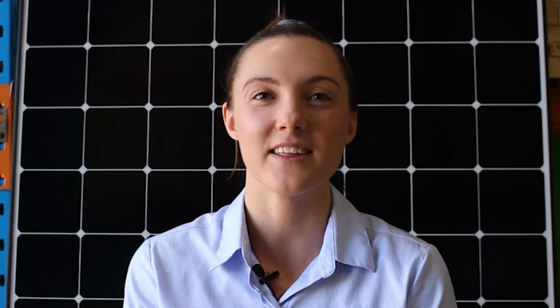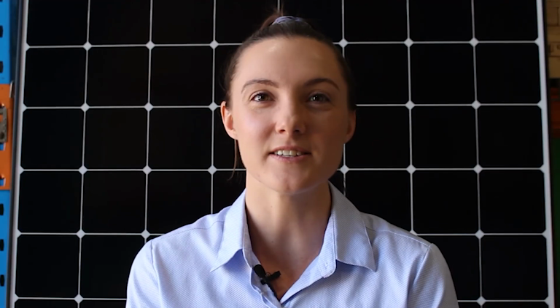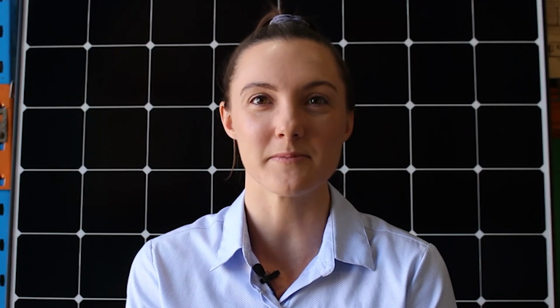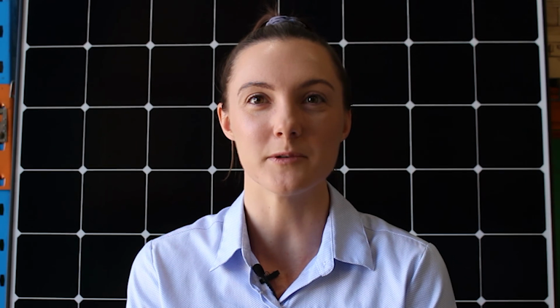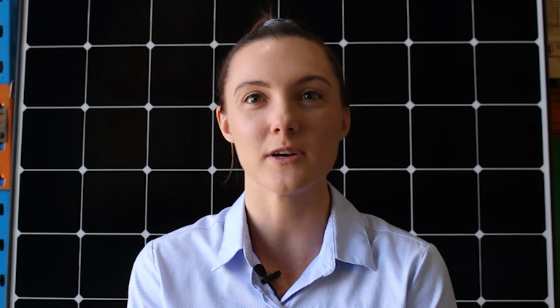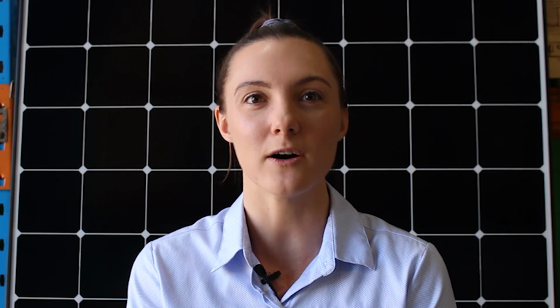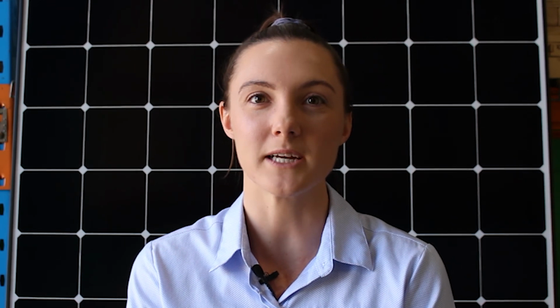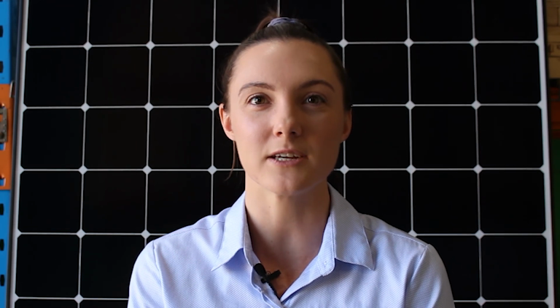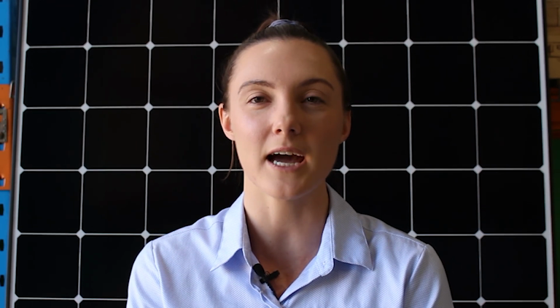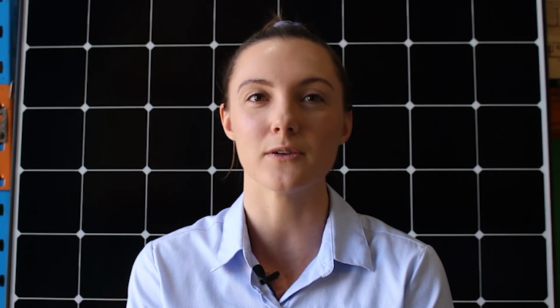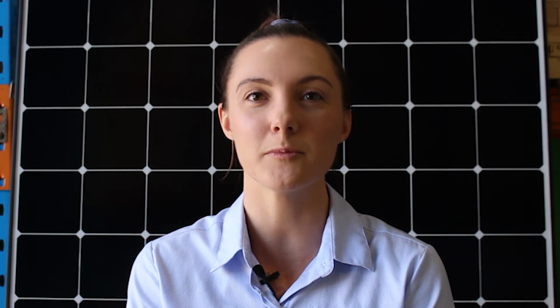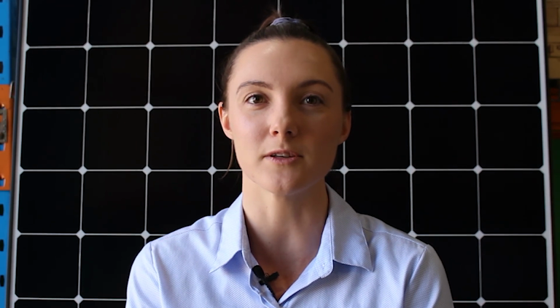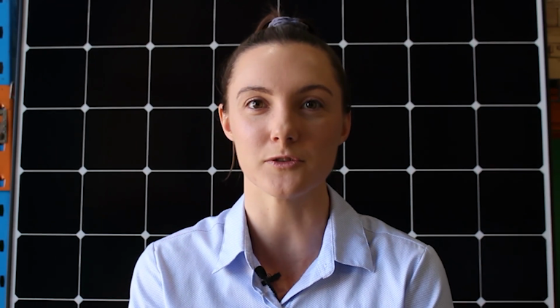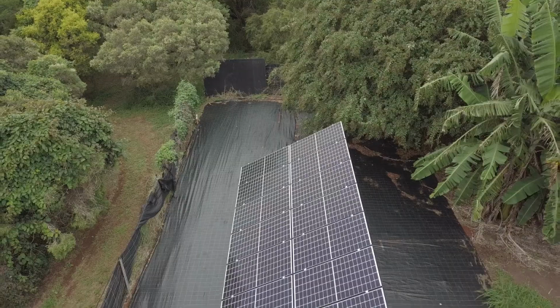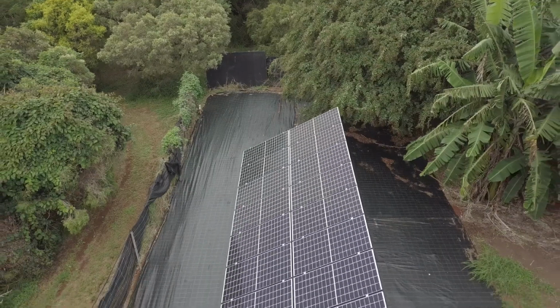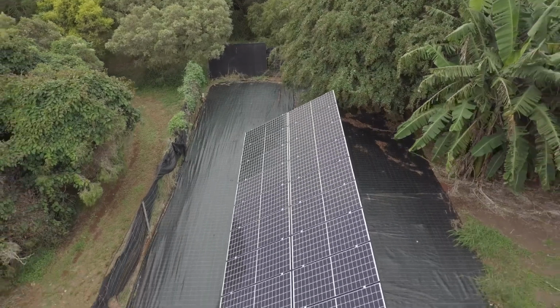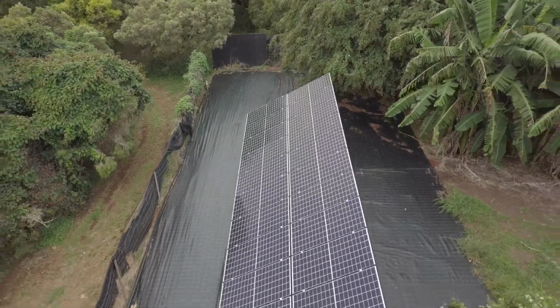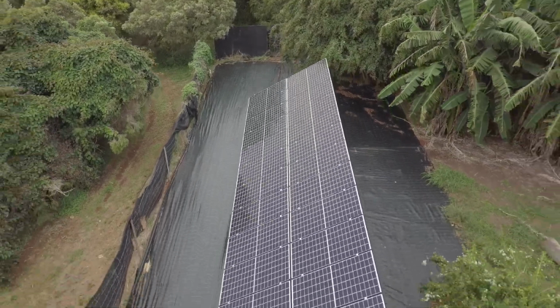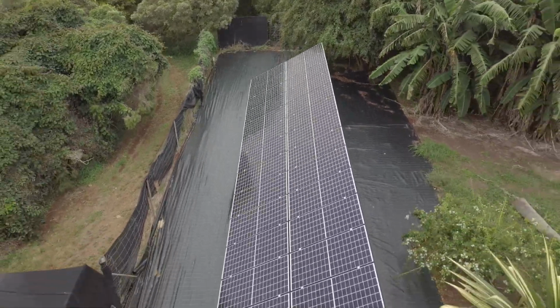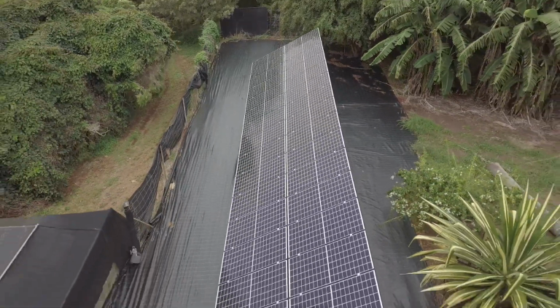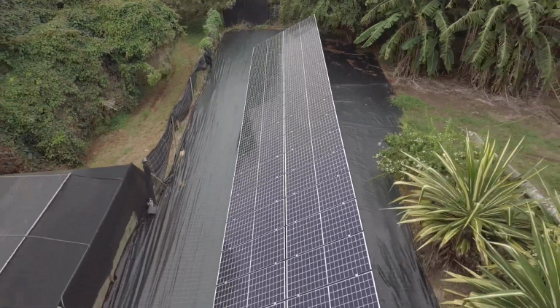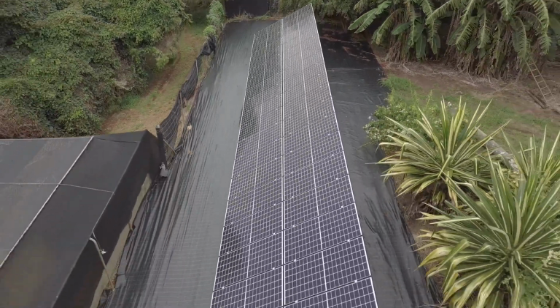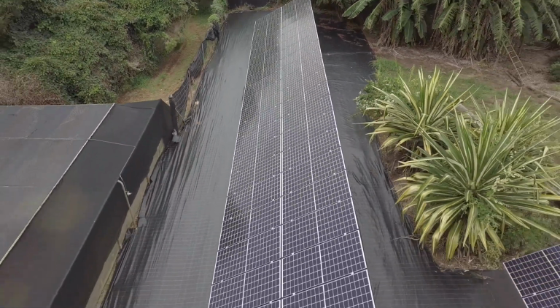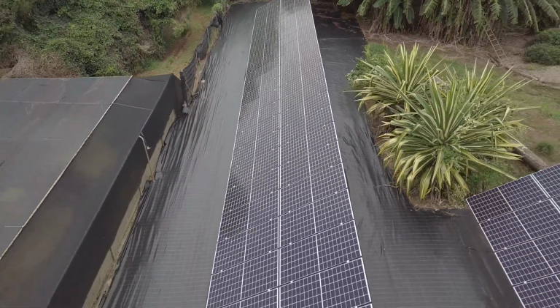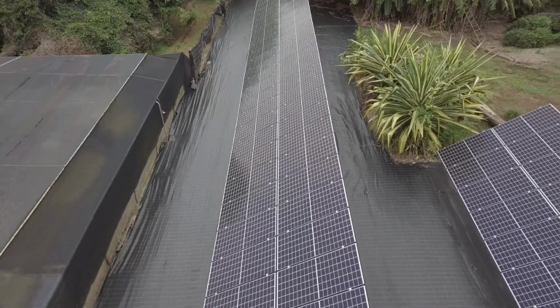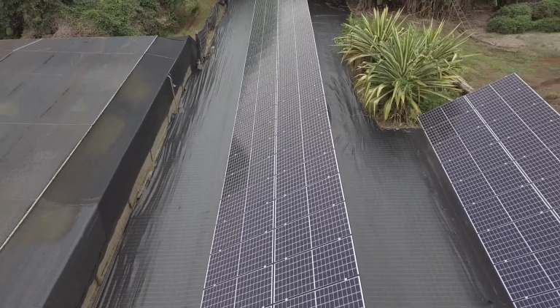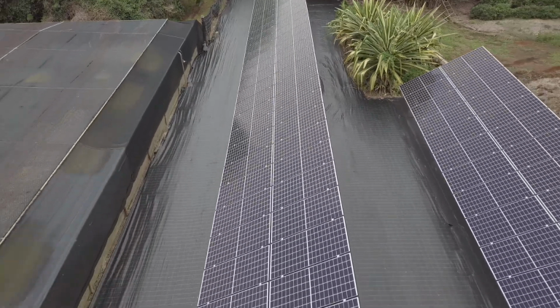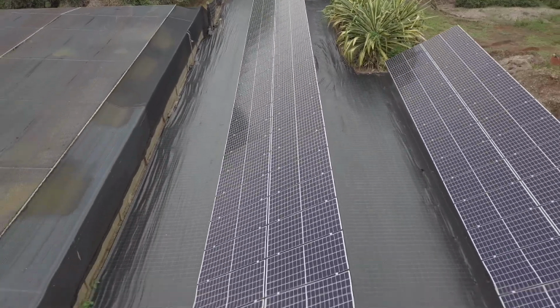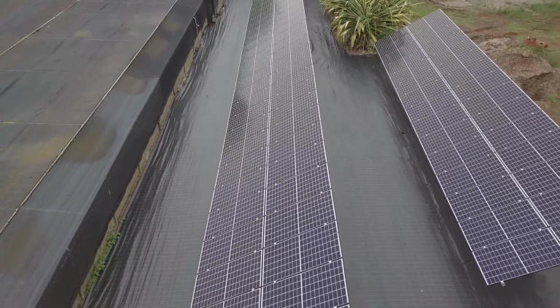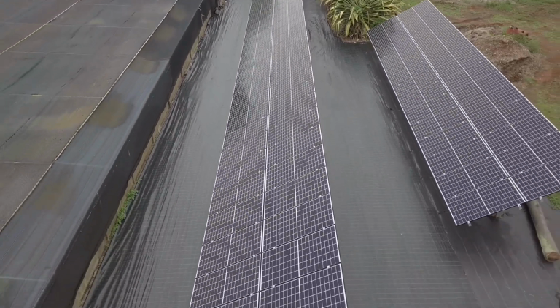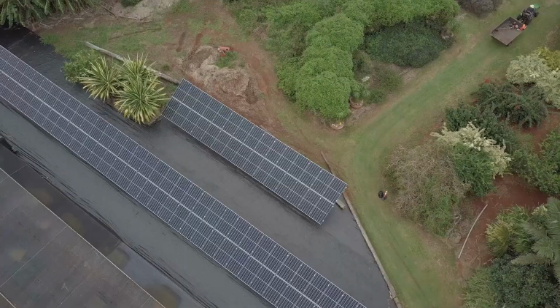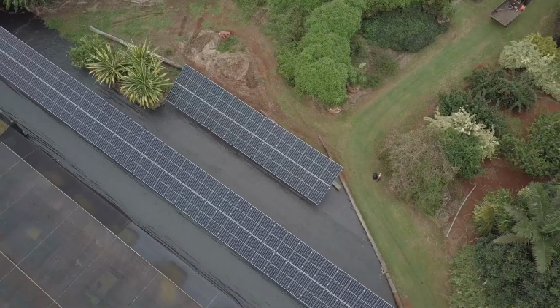This system has been fitted with SolarEdge power optimisers to increase the output and overall performance of the modules. With built-in panel level monitoring, the customer is able to track their daily production and consumption at any time through the SolarEdge monitoring platform.